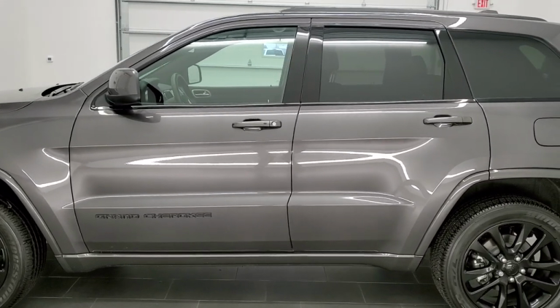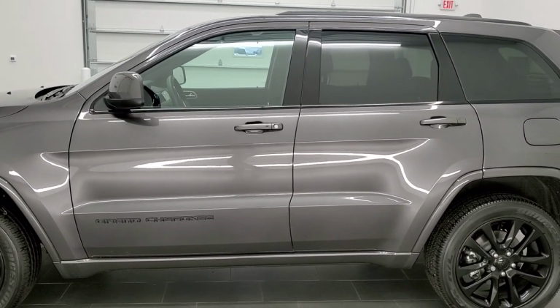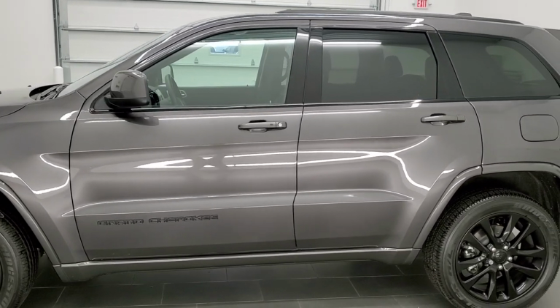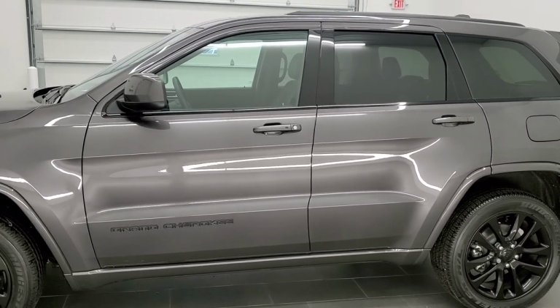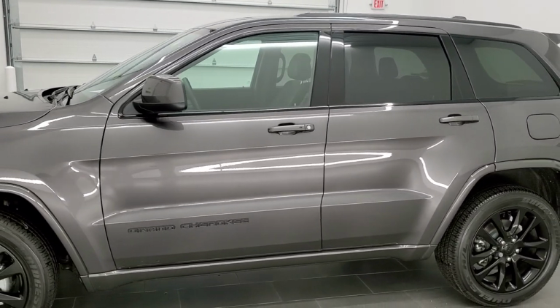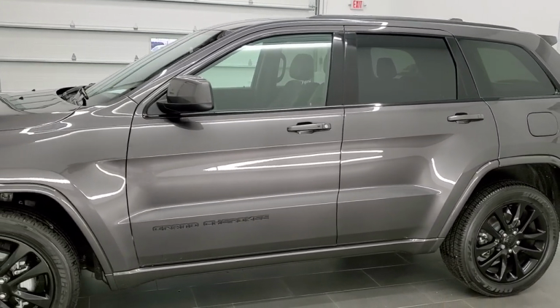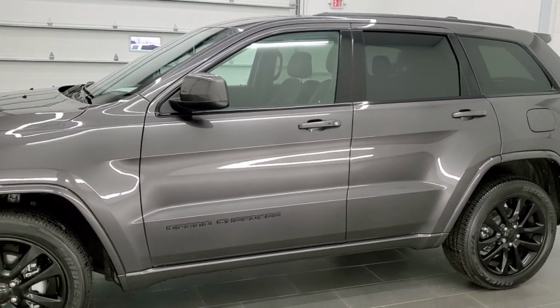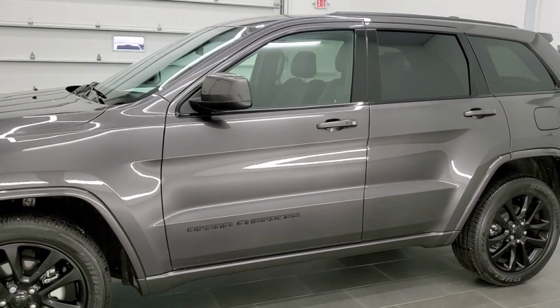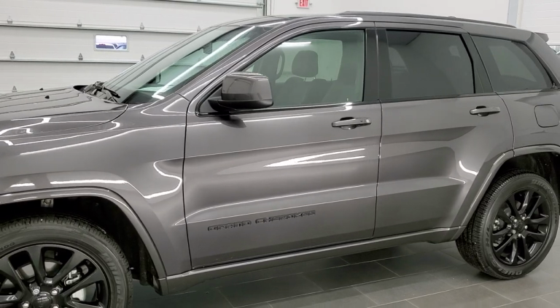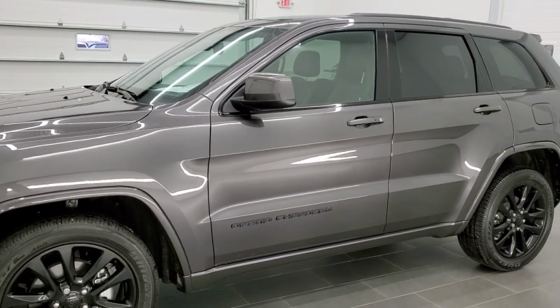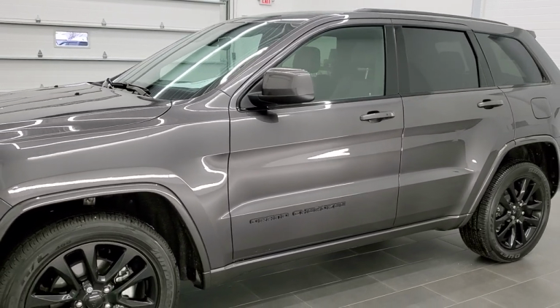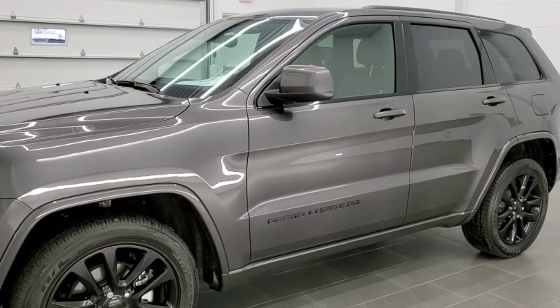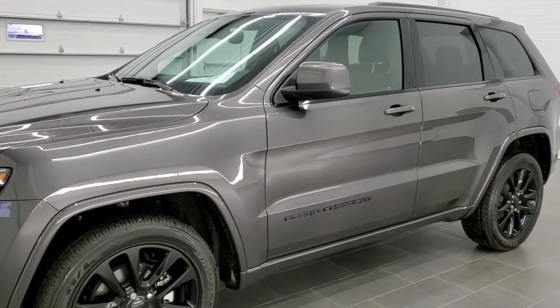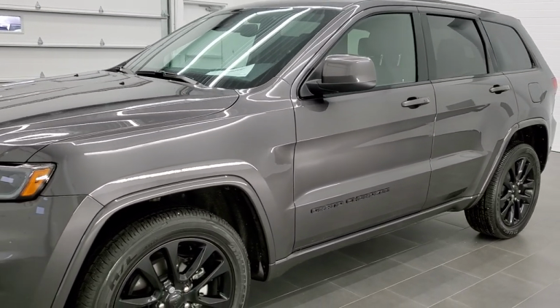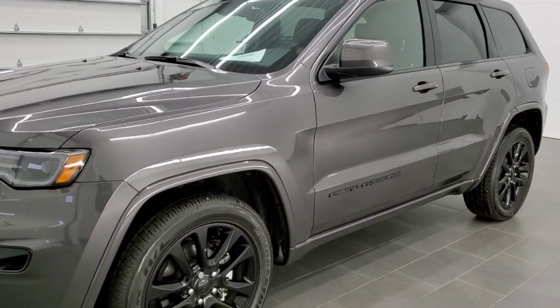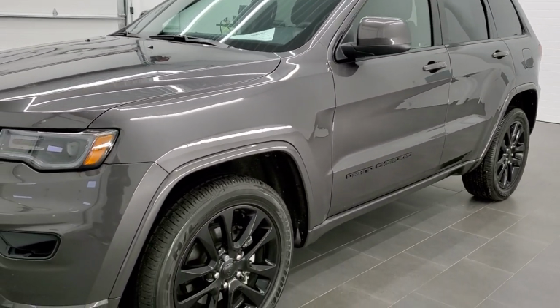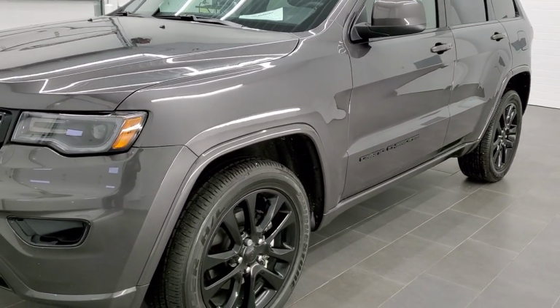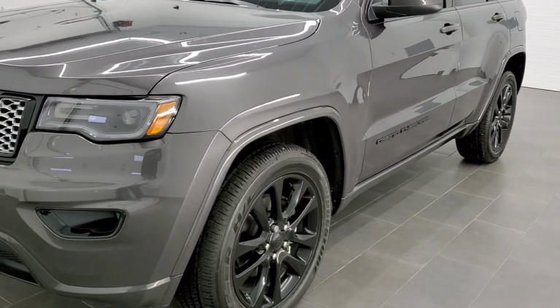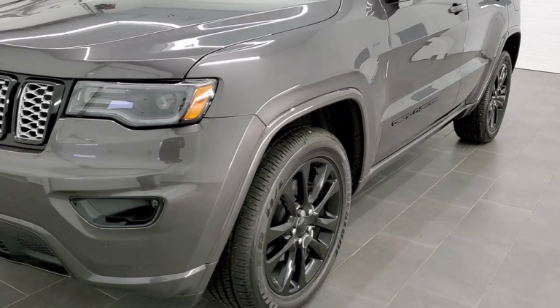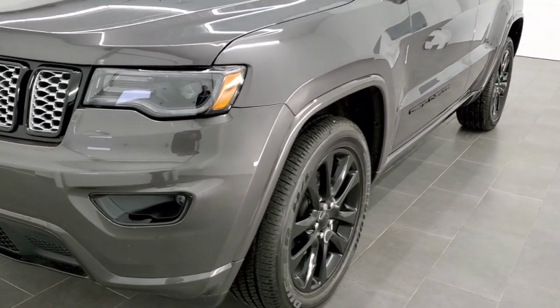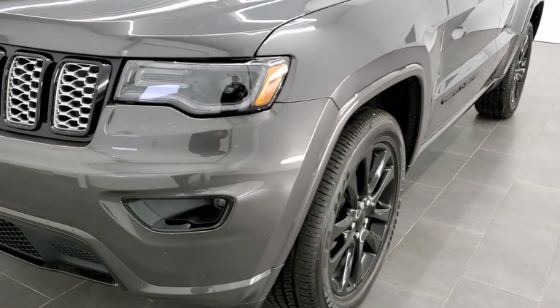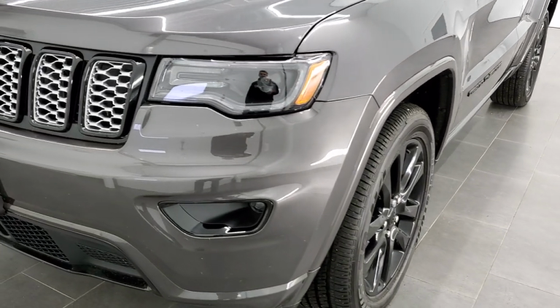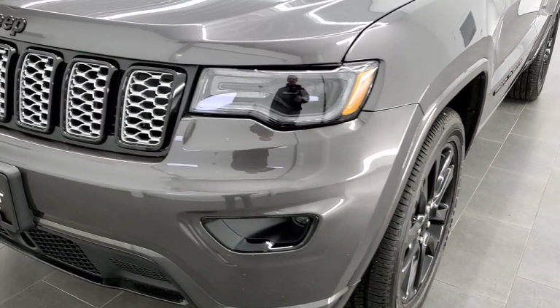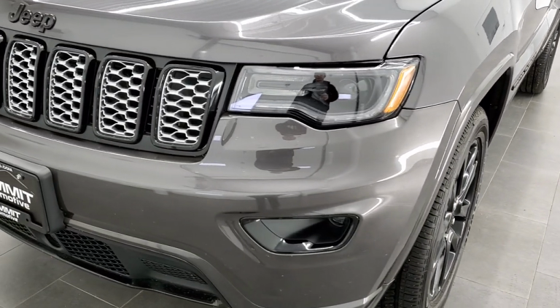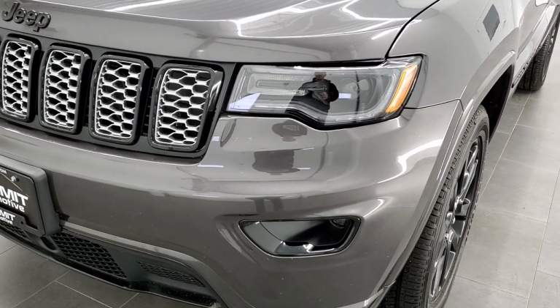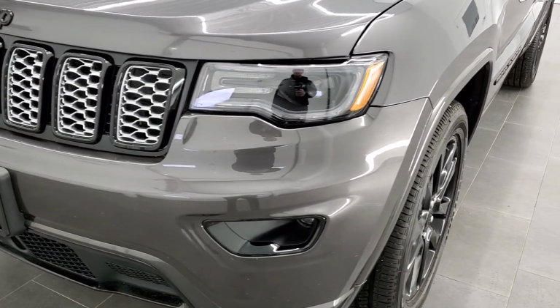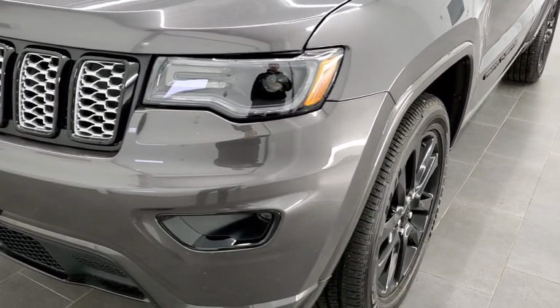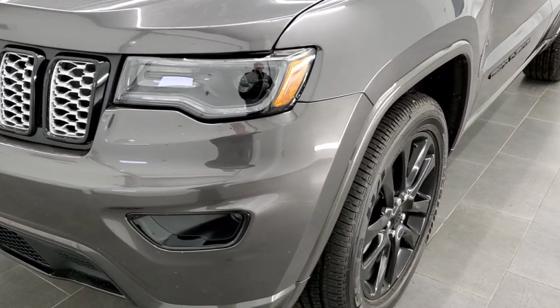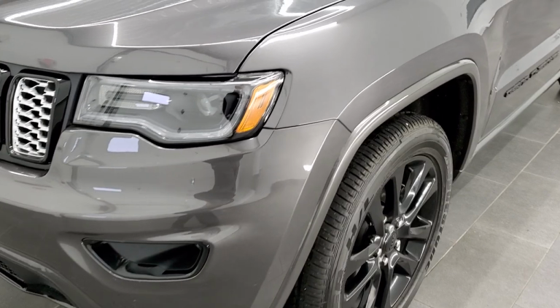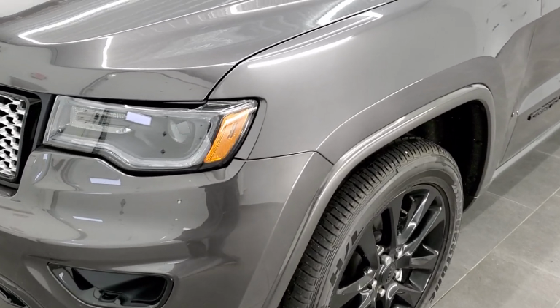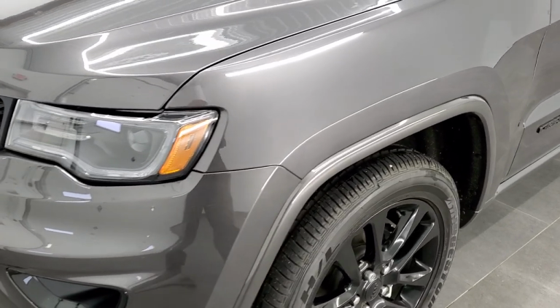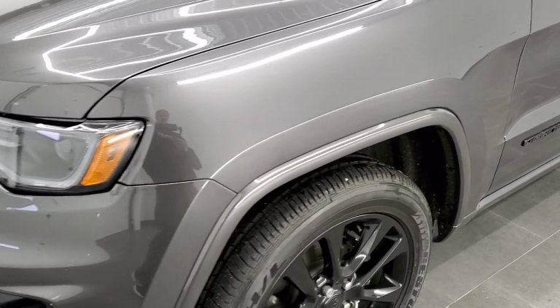Granite Crystal Metallic is the color. We shoot all of our videos in 1080p, 60 frames per second. So if you have HD capabilities on your computer, tablet, or smartphone device, turn them on right now — it is definitely your best way to check out the quality and condition of the vehicle before seeing it in person.